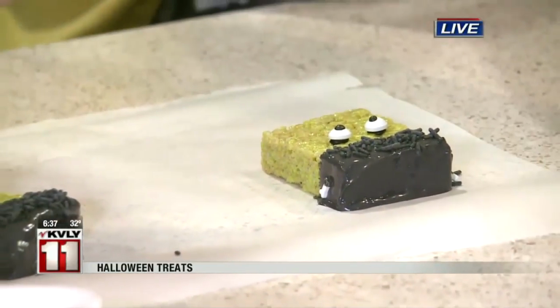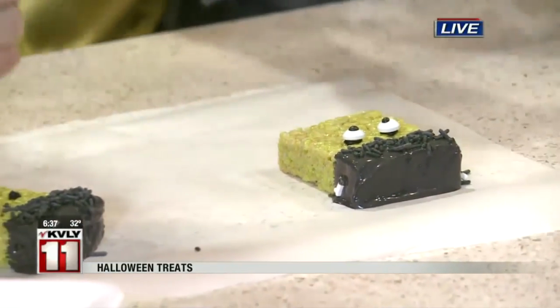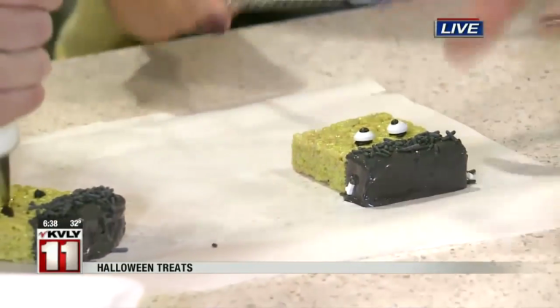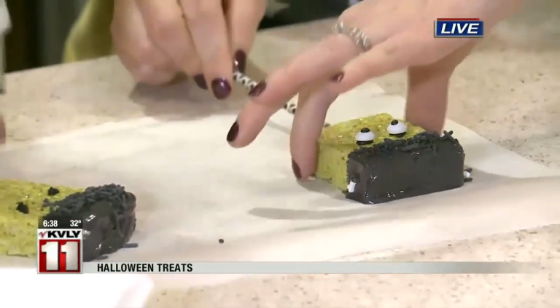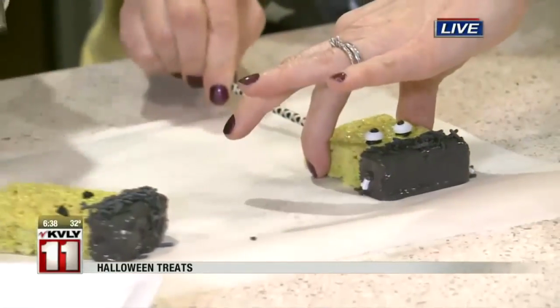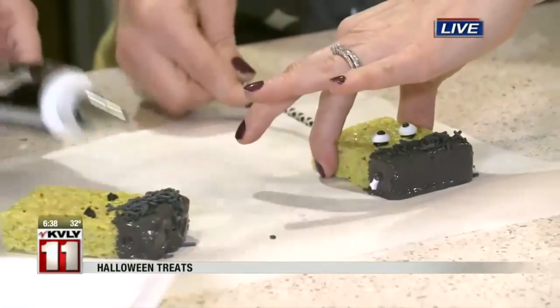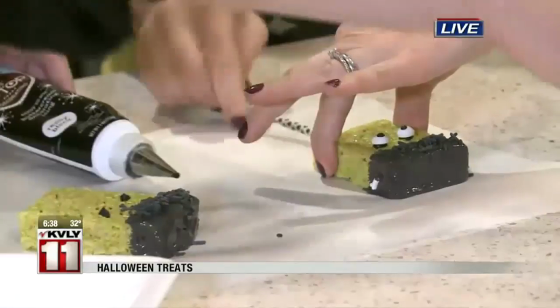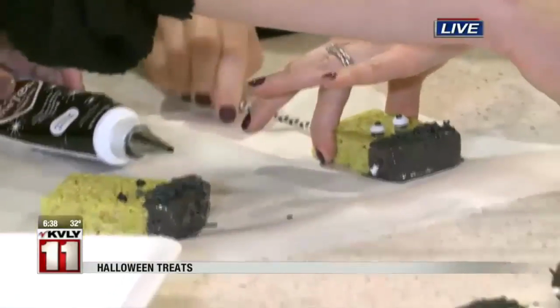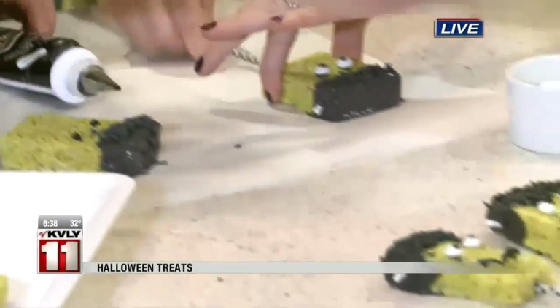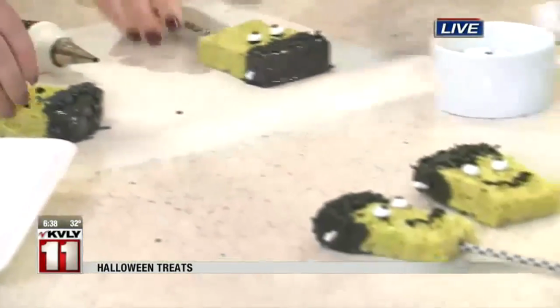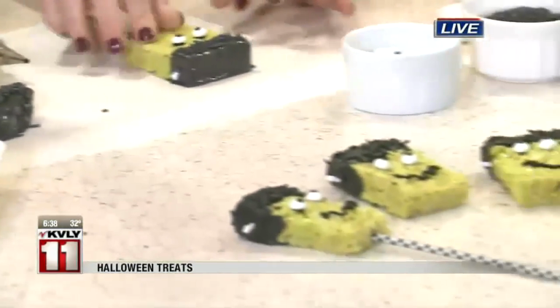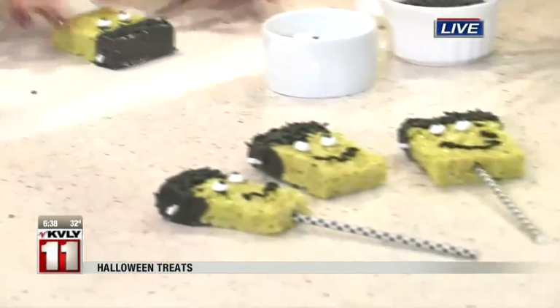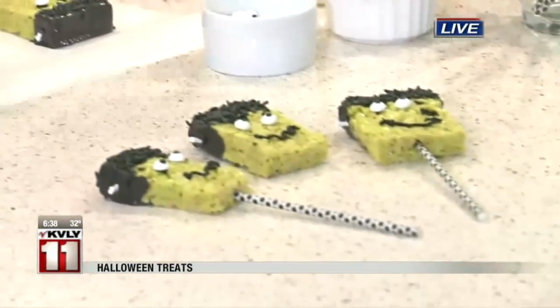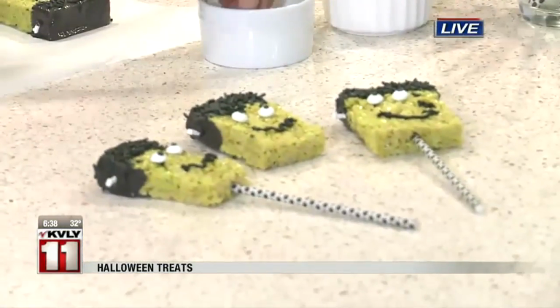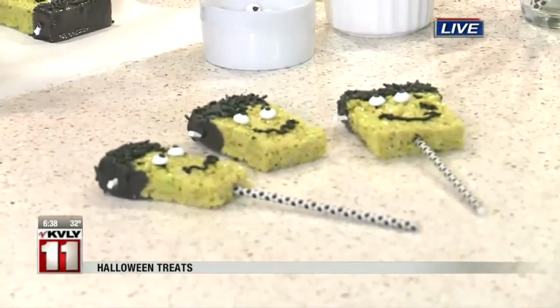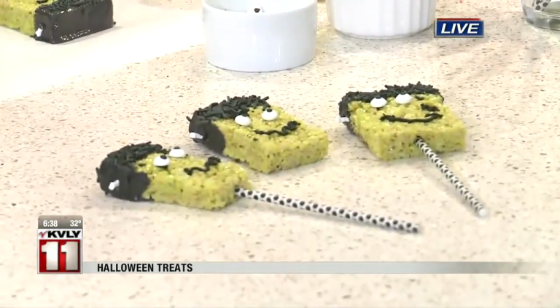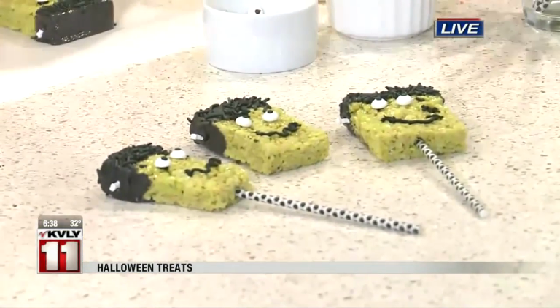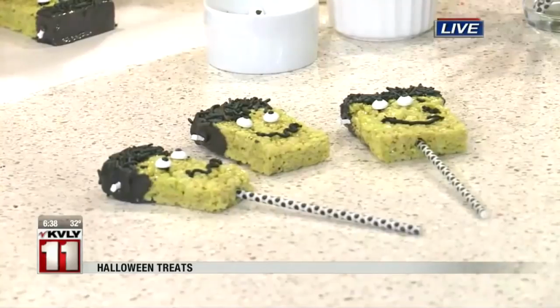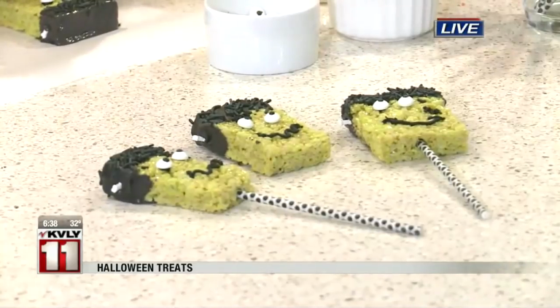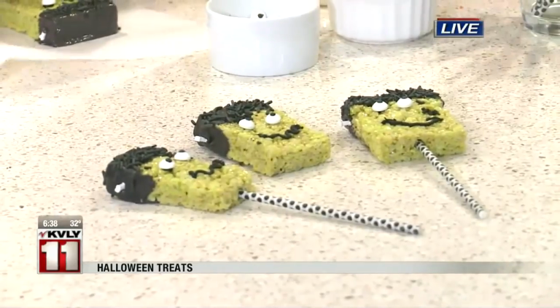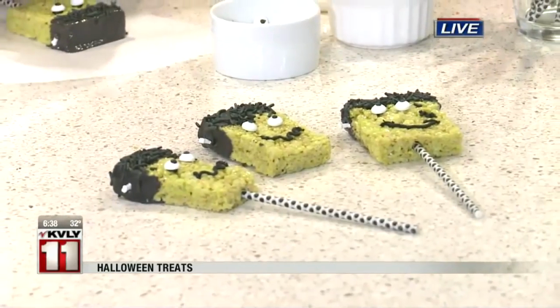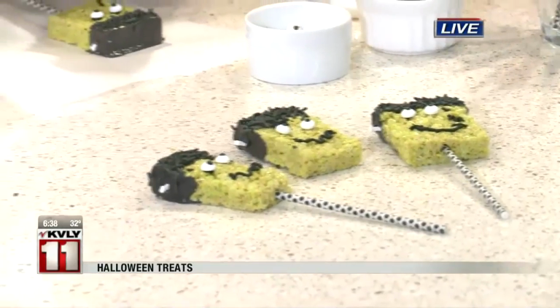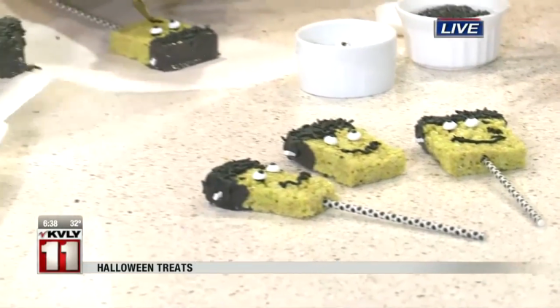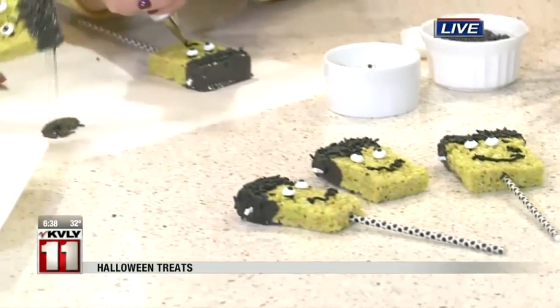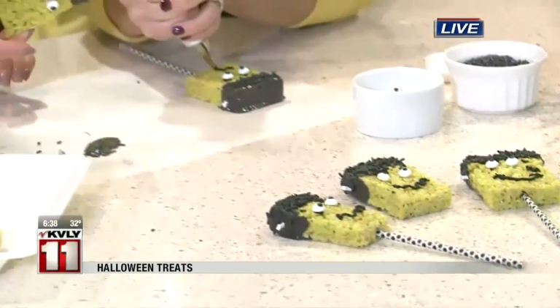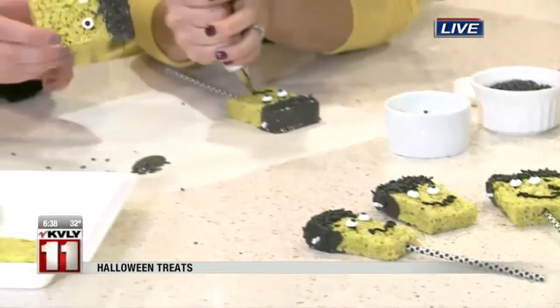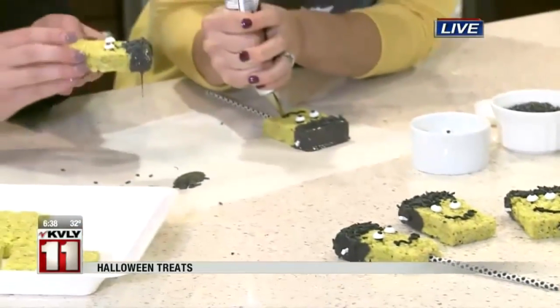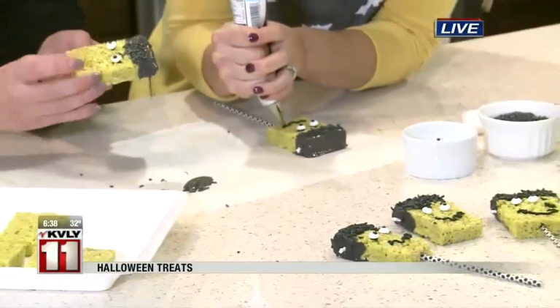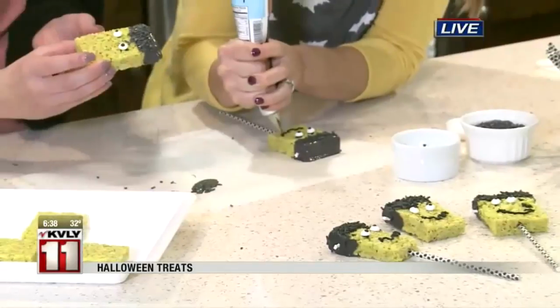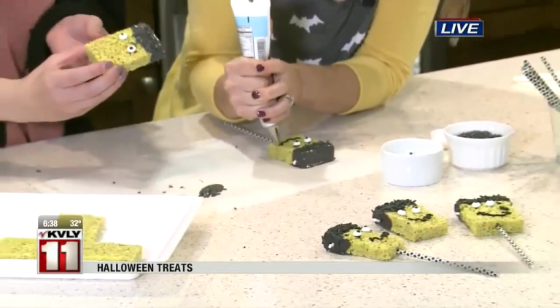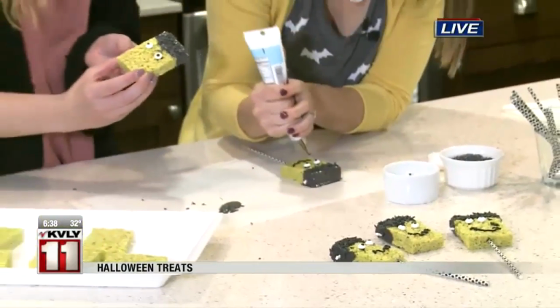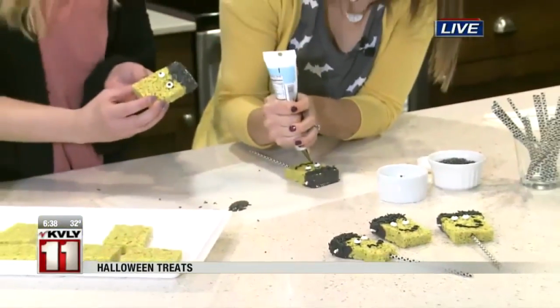And then you can put them on a stick like you have in front of us, or you can just do them just like they are — just do it like a brownie. The nice thing about these is they are gluten-free, so if you have kids that are gluten-sensitive...